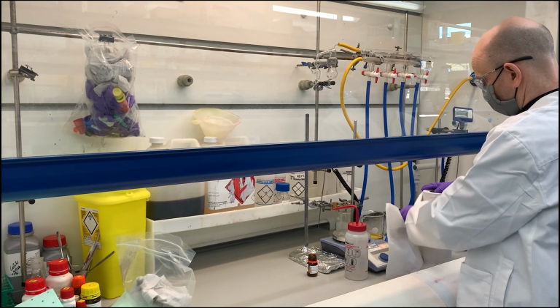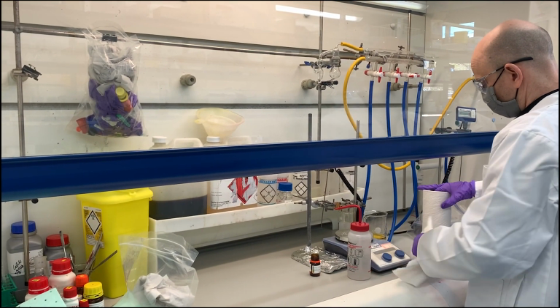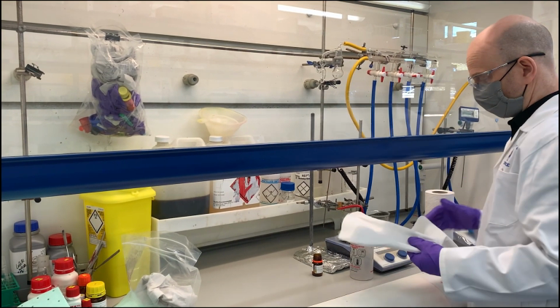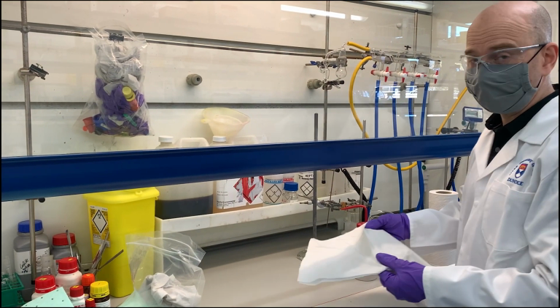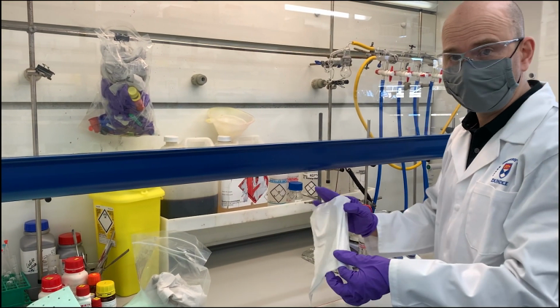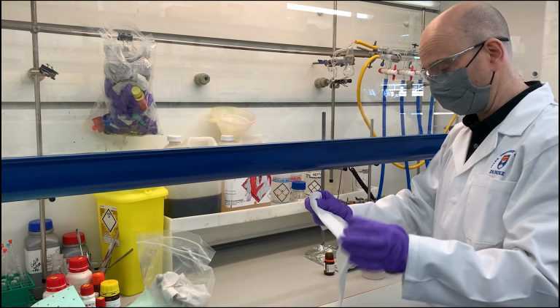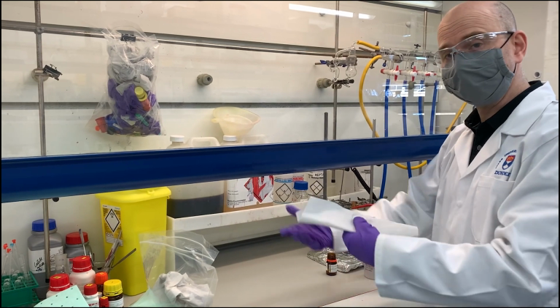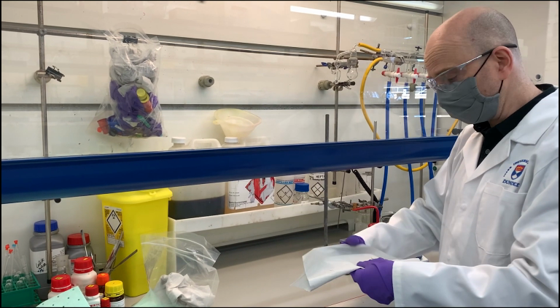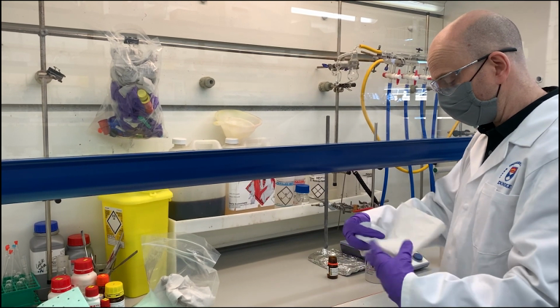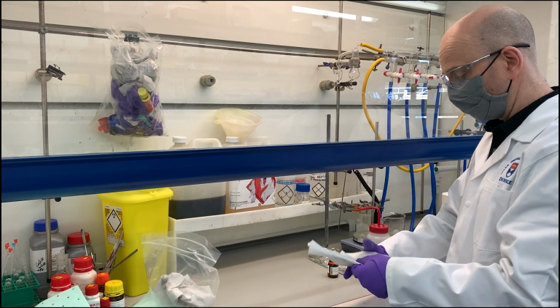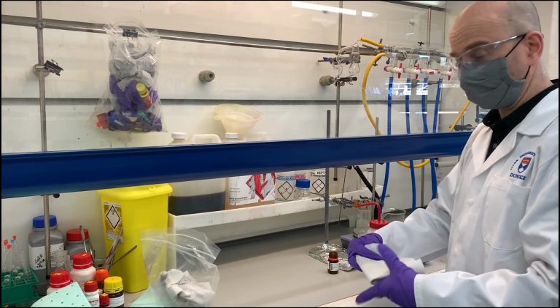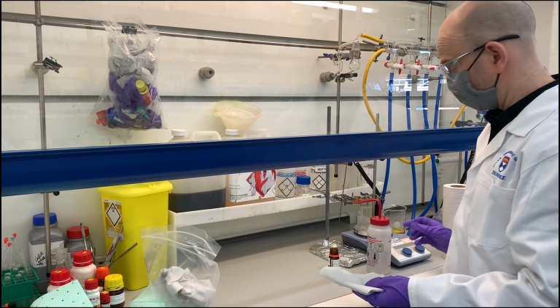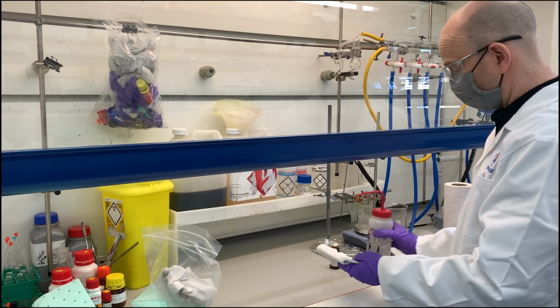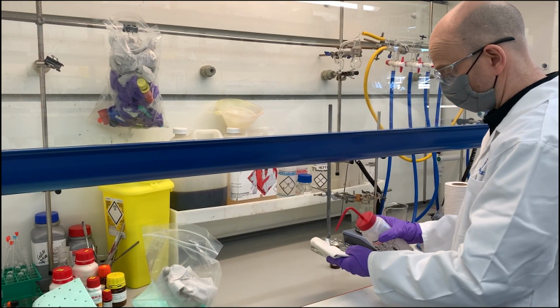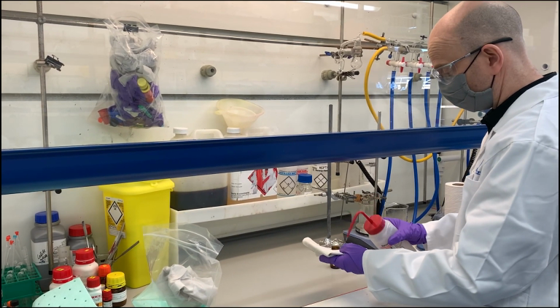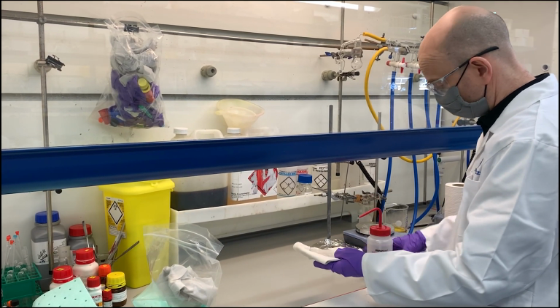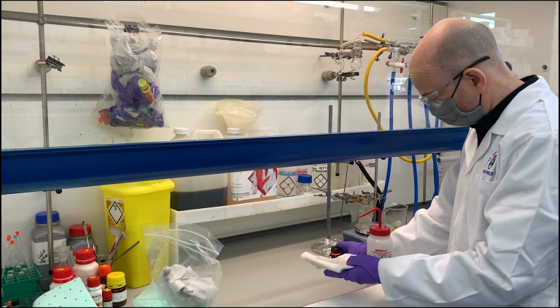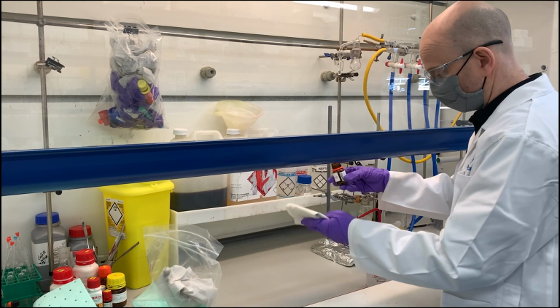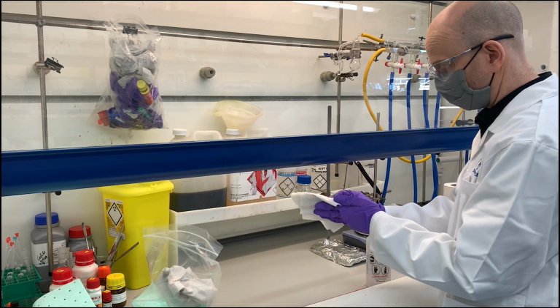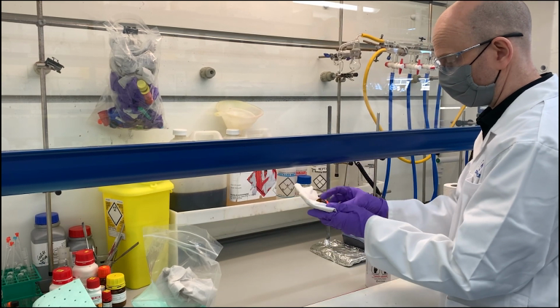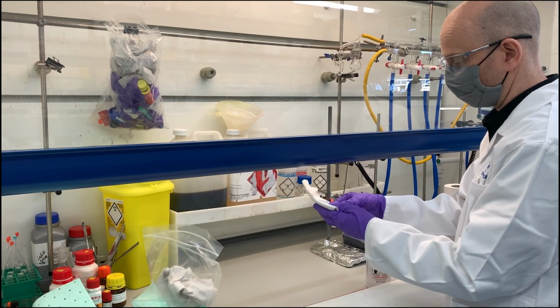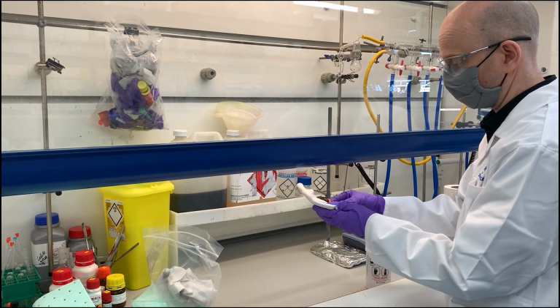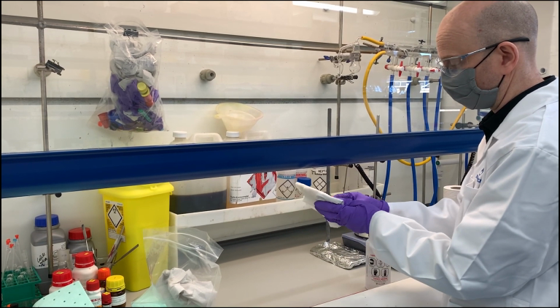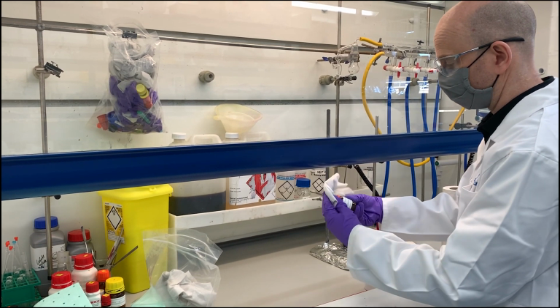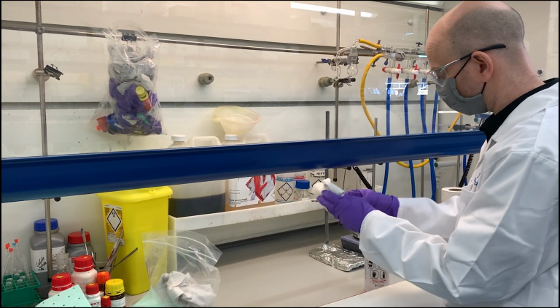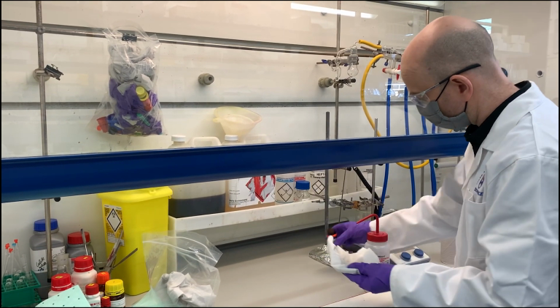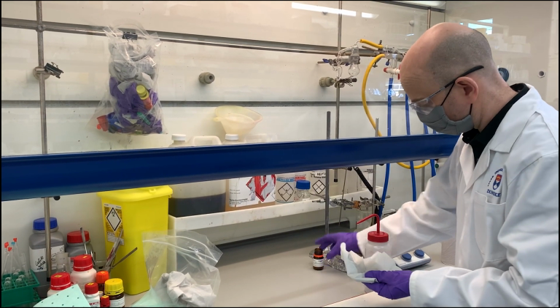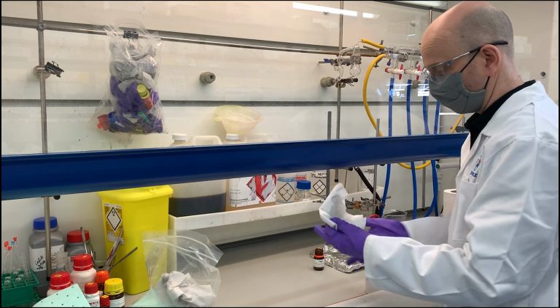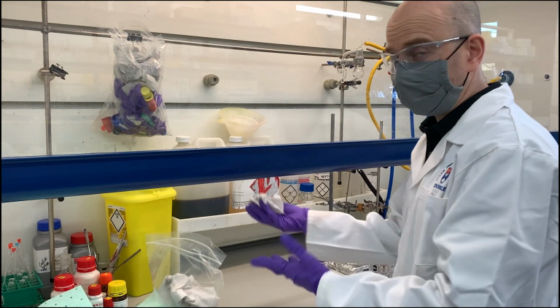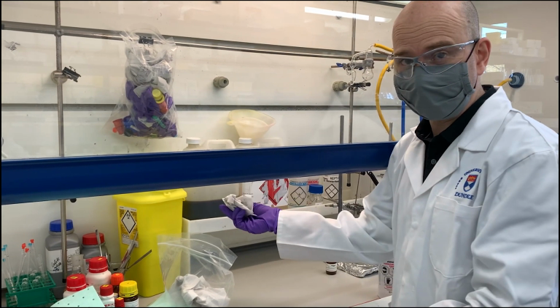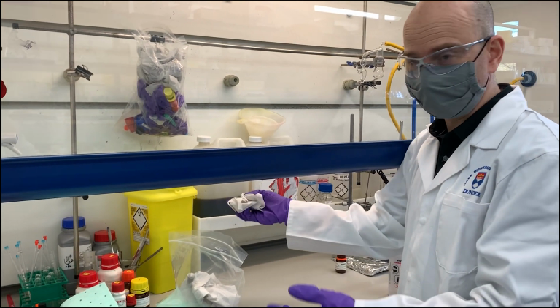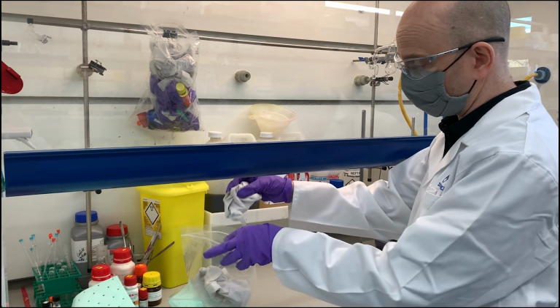Now we can also clean up the reagent bottle that we've used, and then again everything goes into the bag.